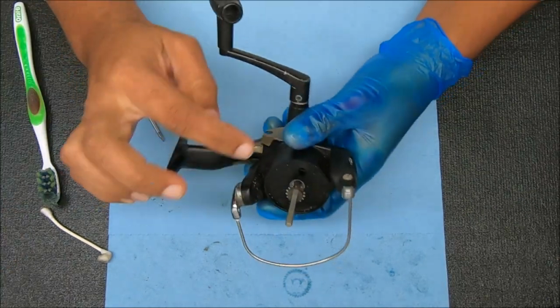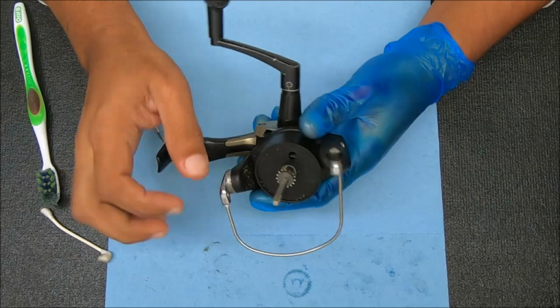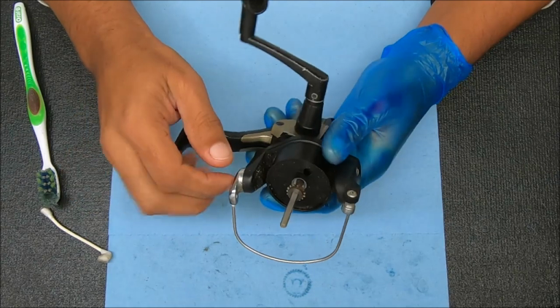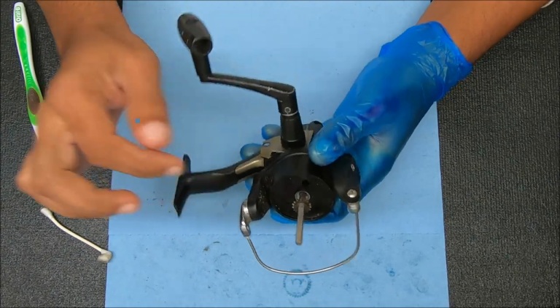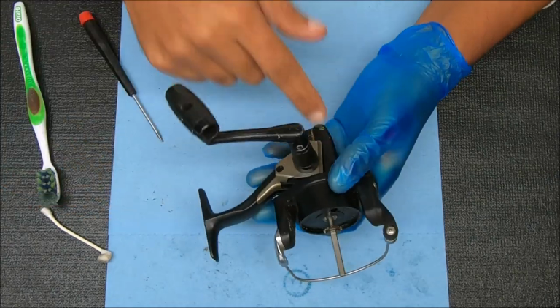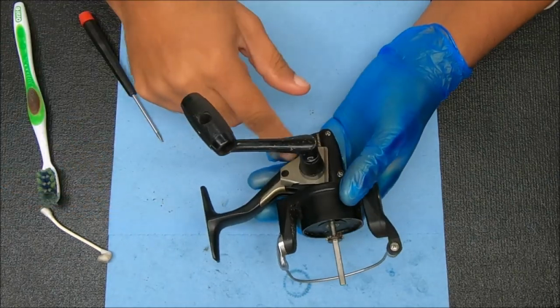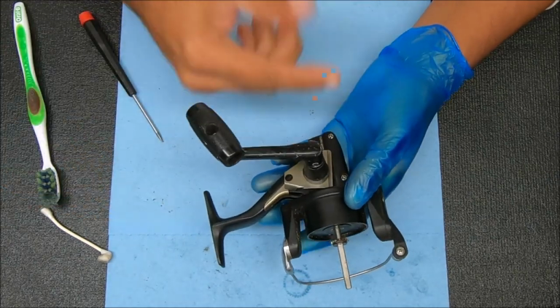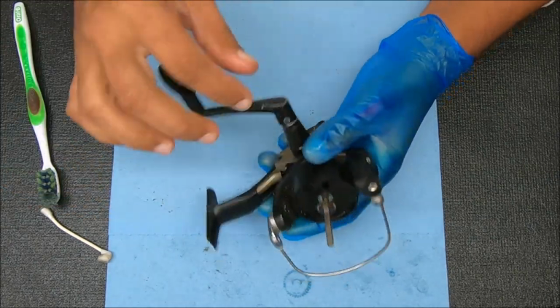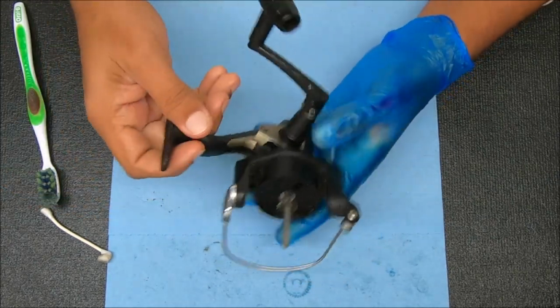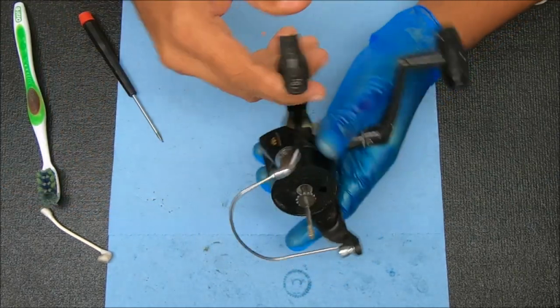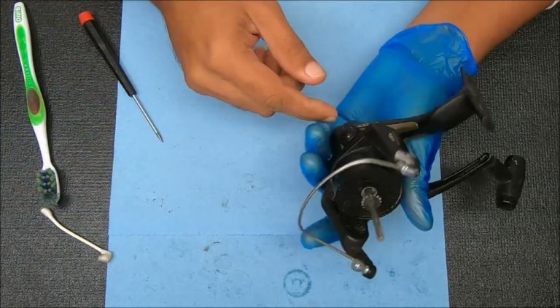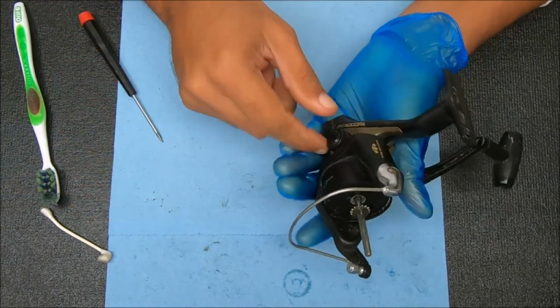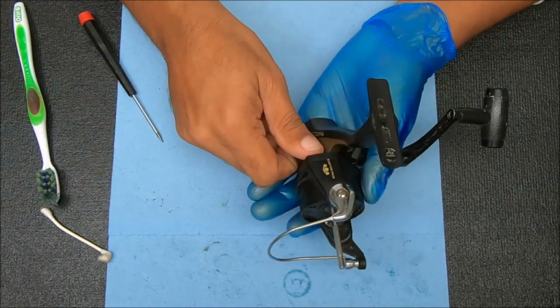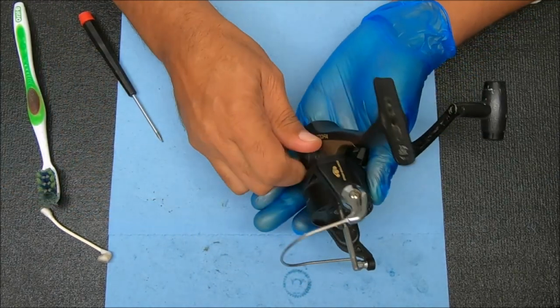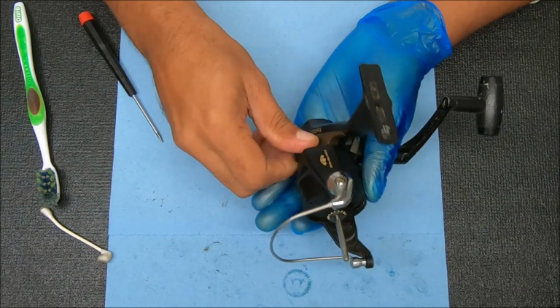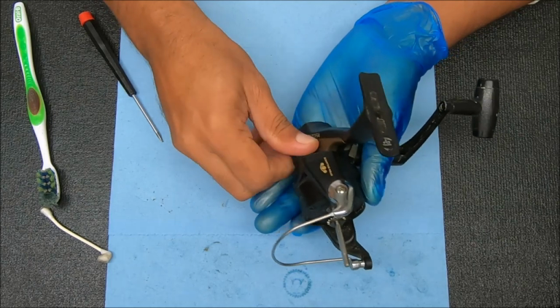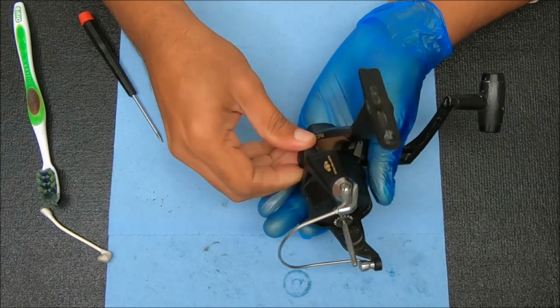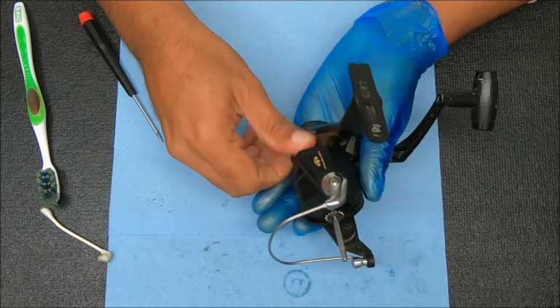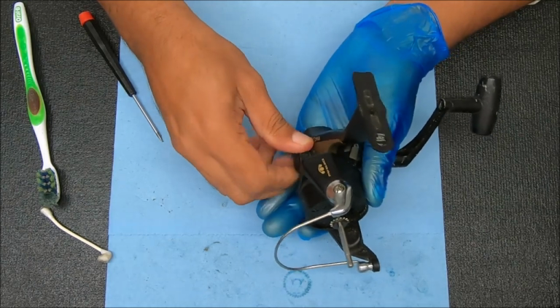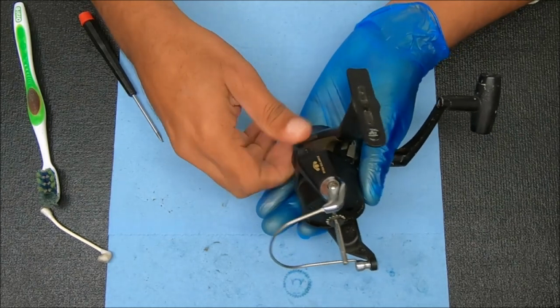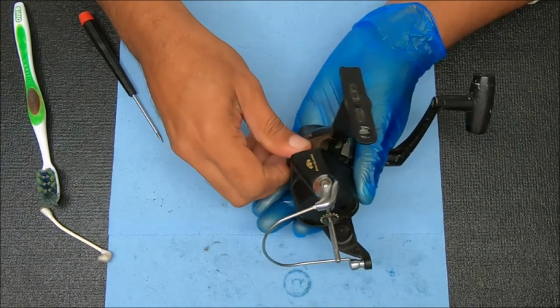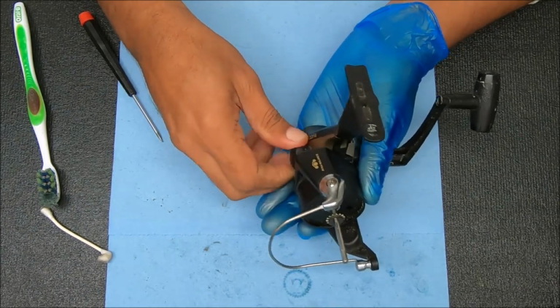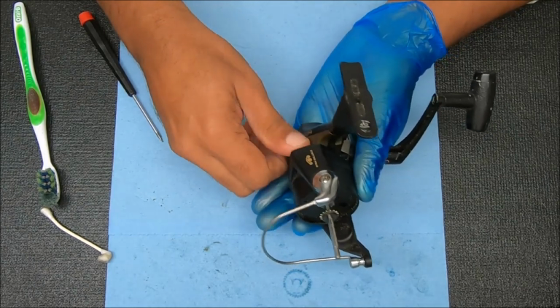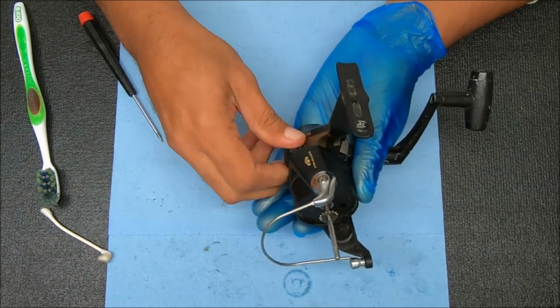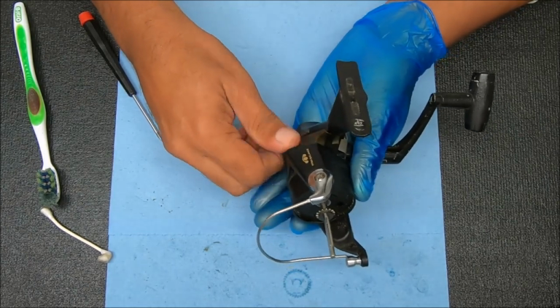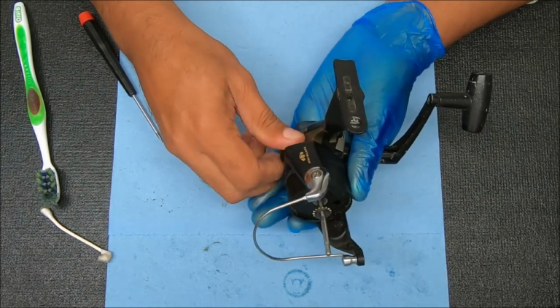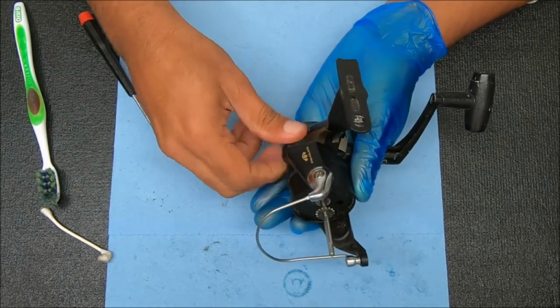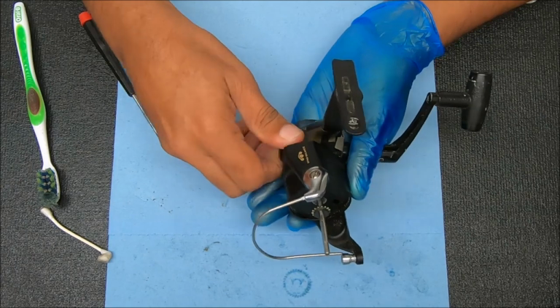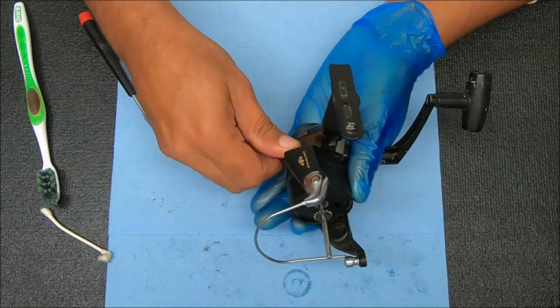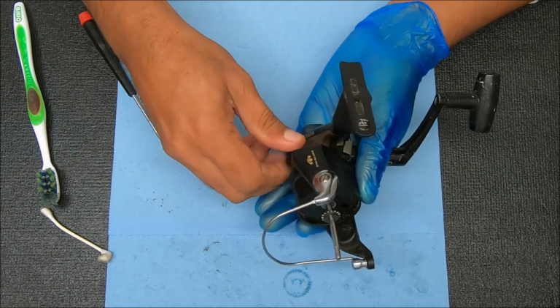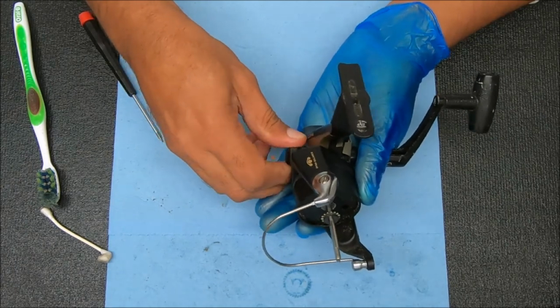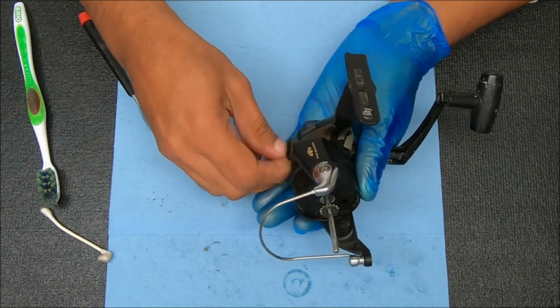Now to access the rotor, we're going to remove the screws here to open this reel up. Before we do that, we're going to undo this screw here to get the handle off, just counter-clockwise to pull it back.